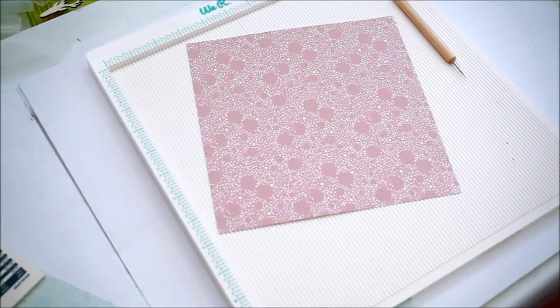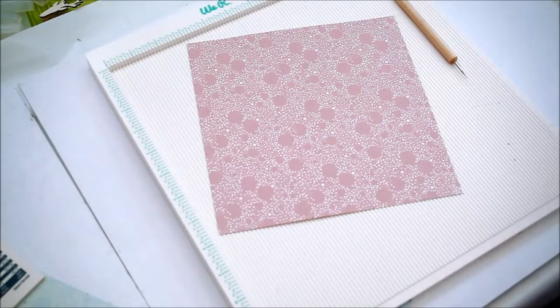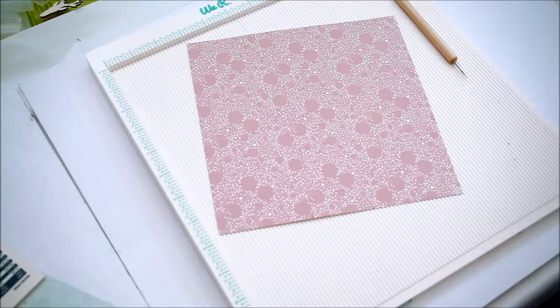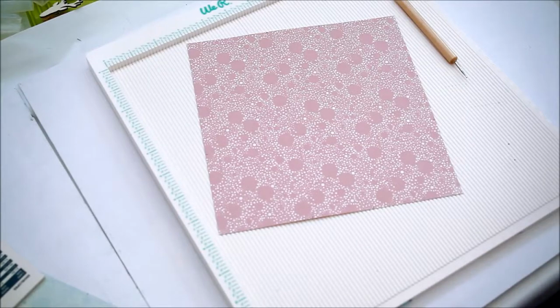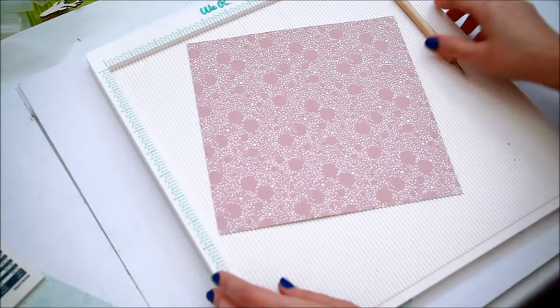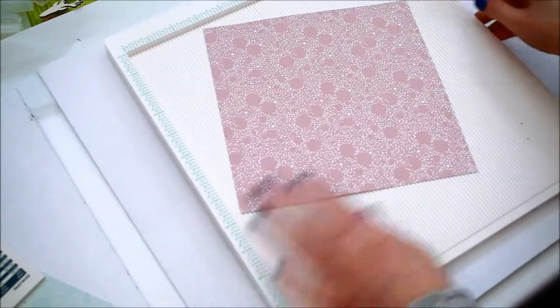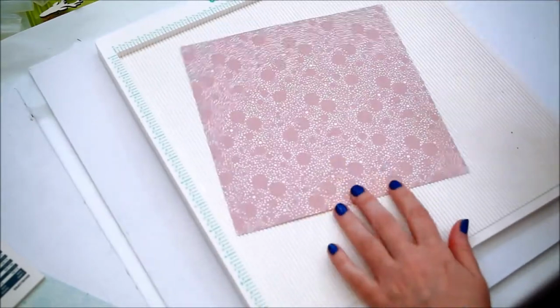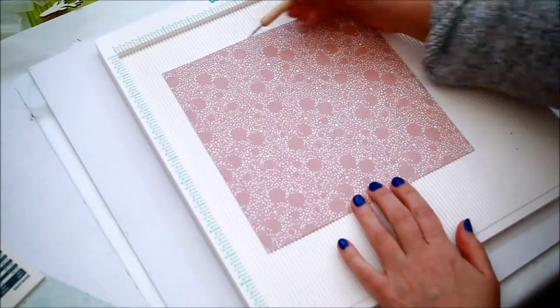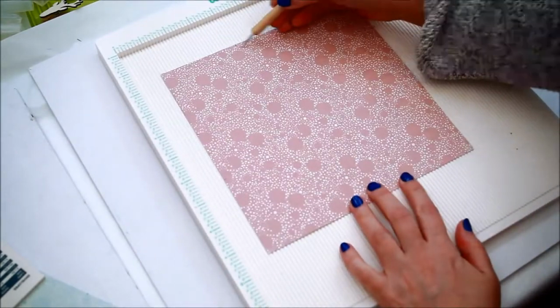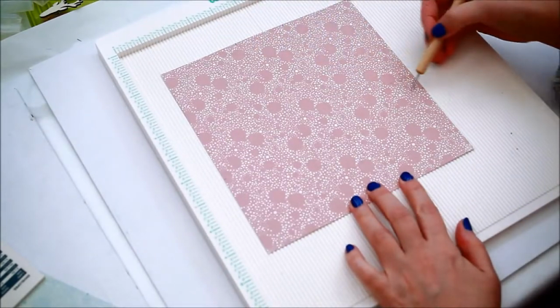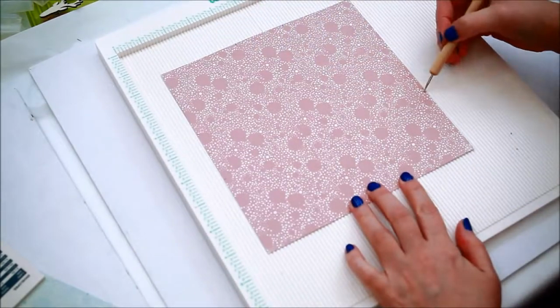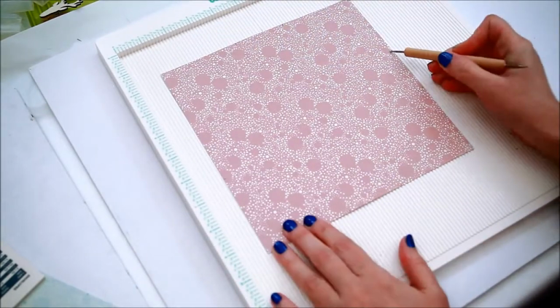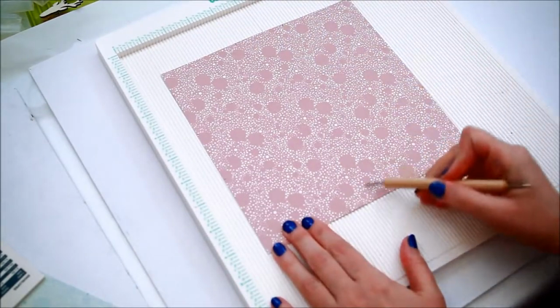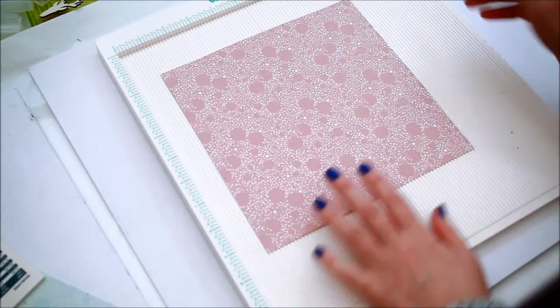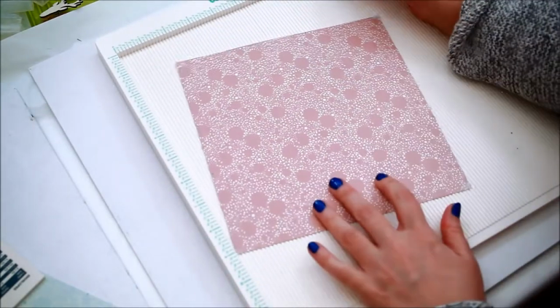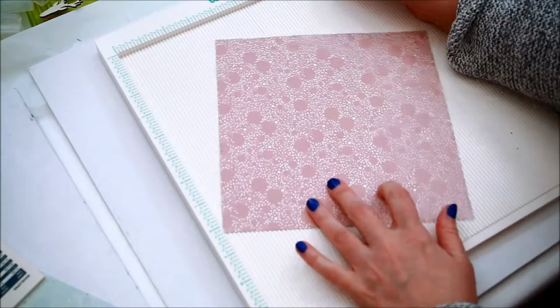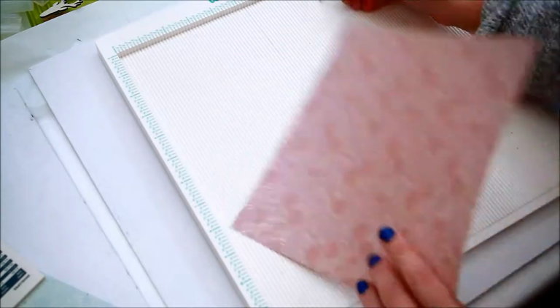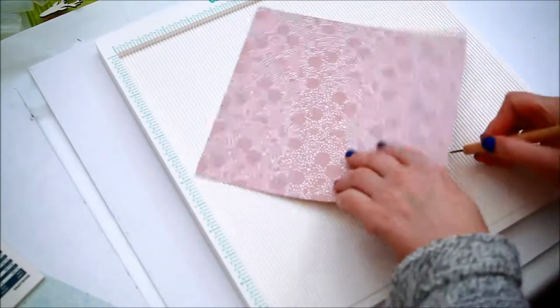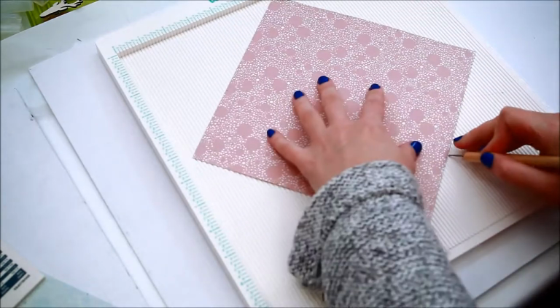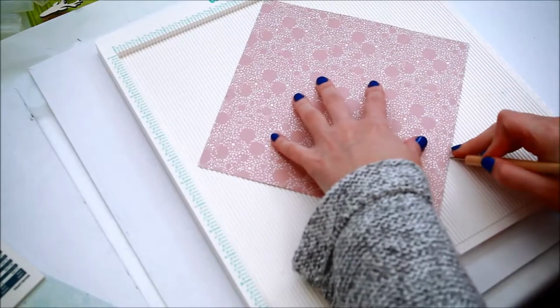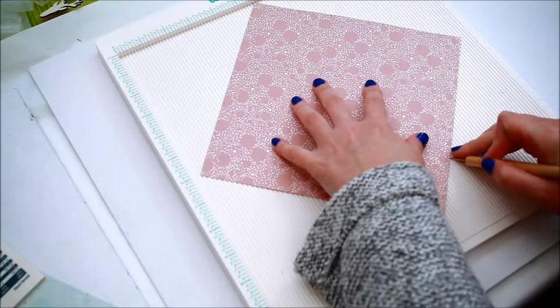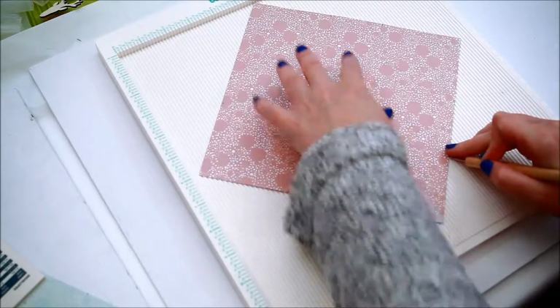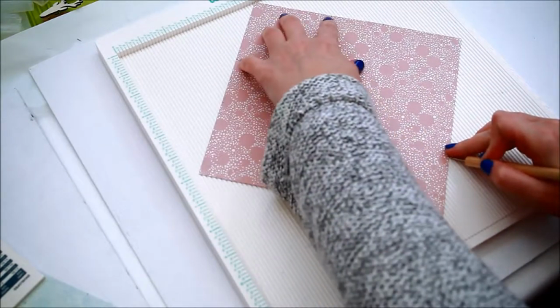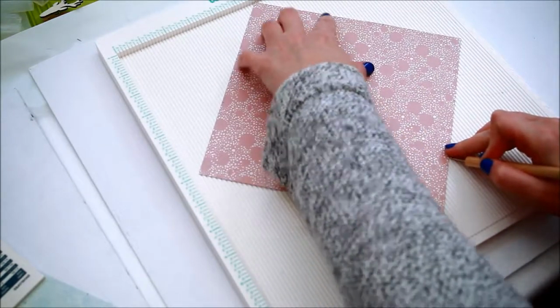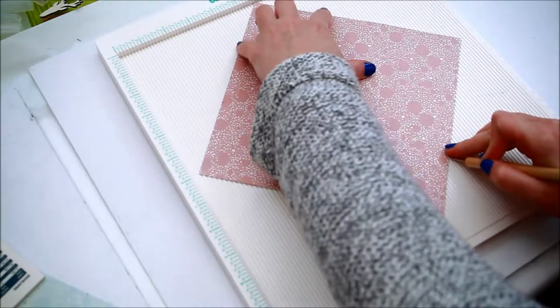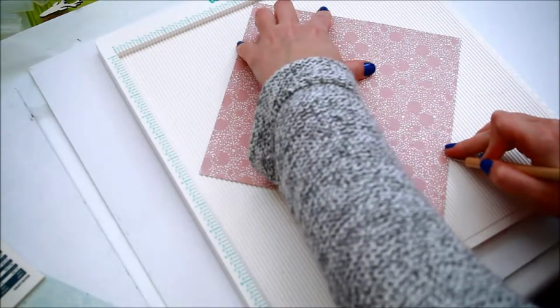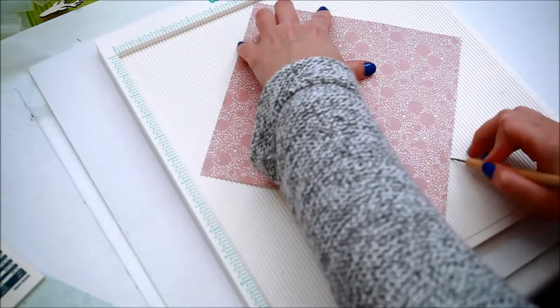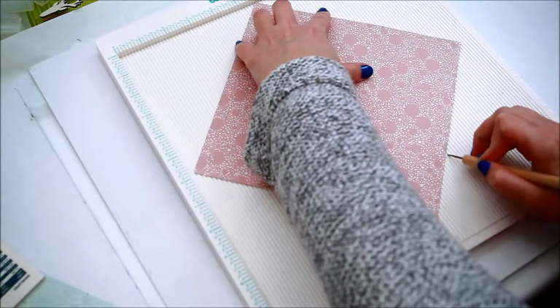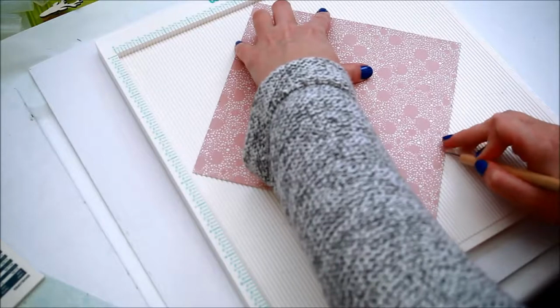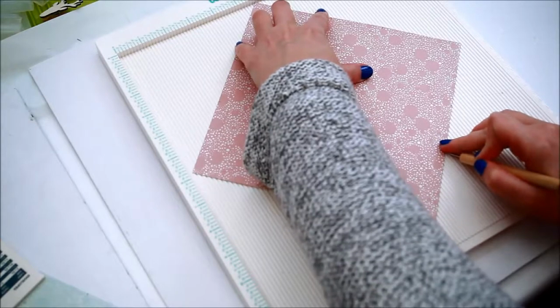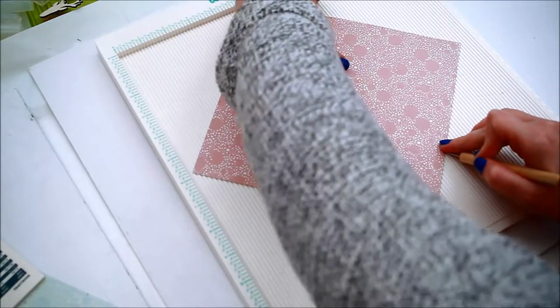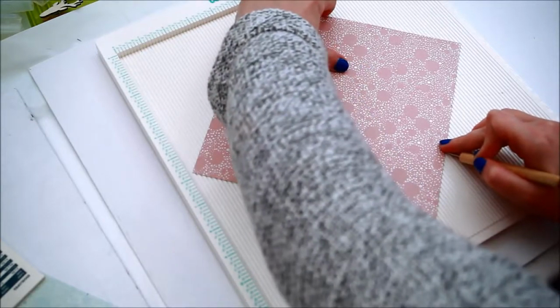Mark each side at 3 and 5 inches. Then score on an angle from the 3 inch mark from the first side to the 5 inch mark from the next side, just like you do on an envelope.